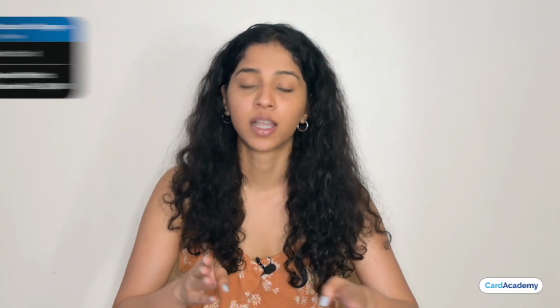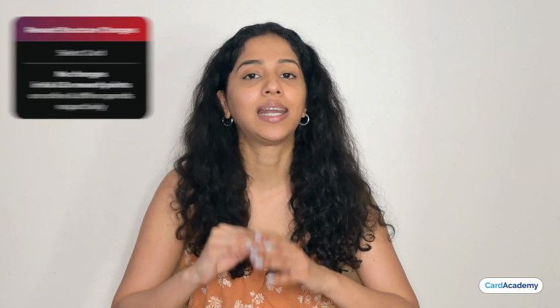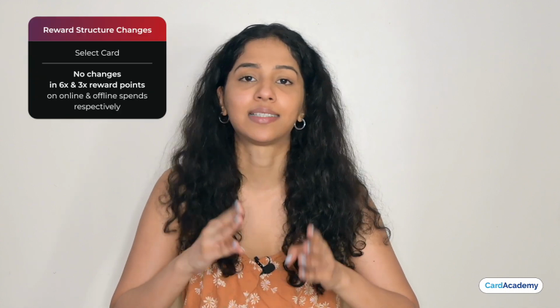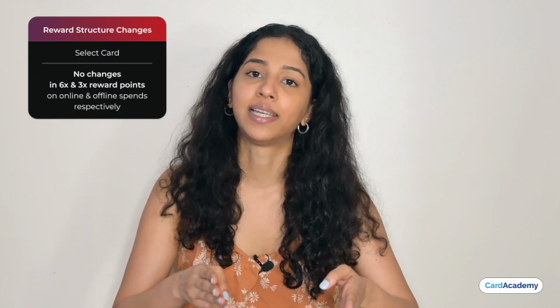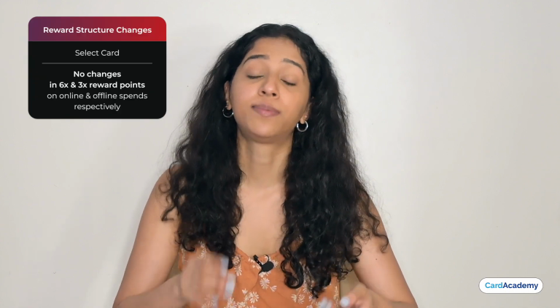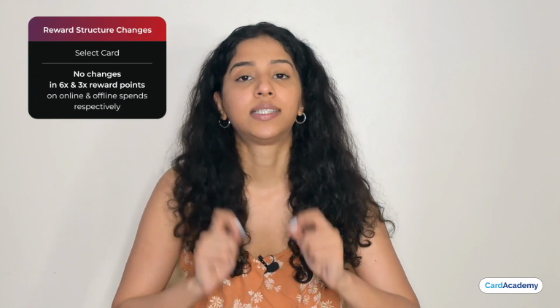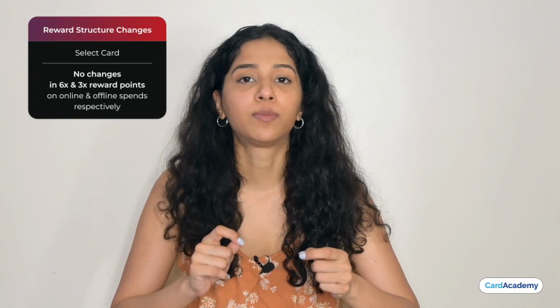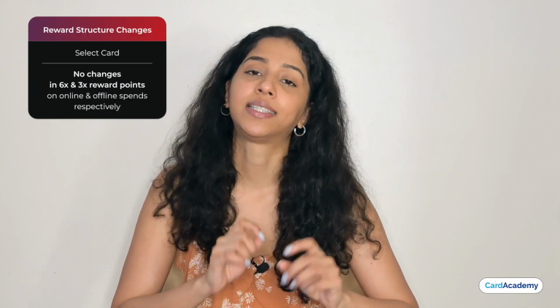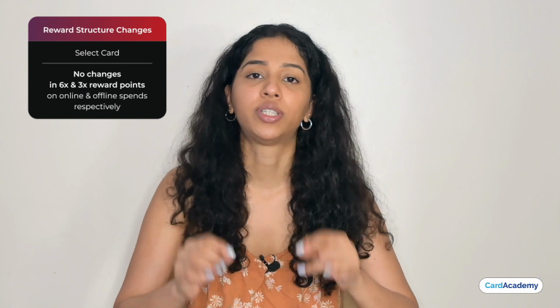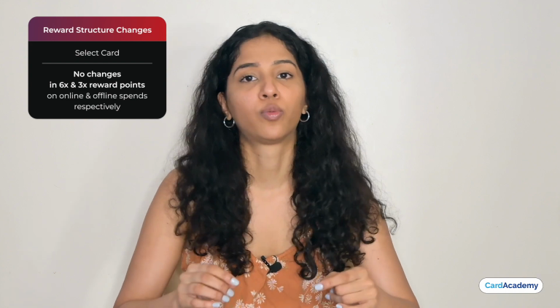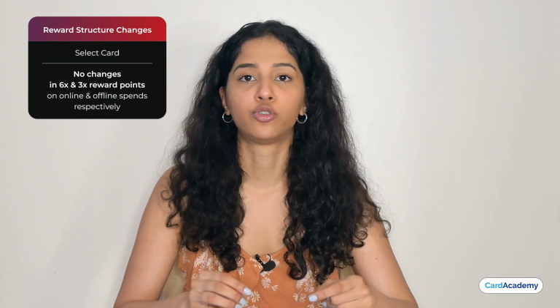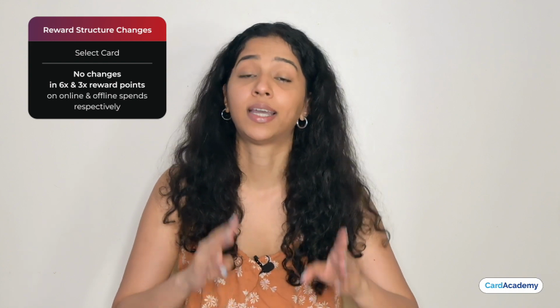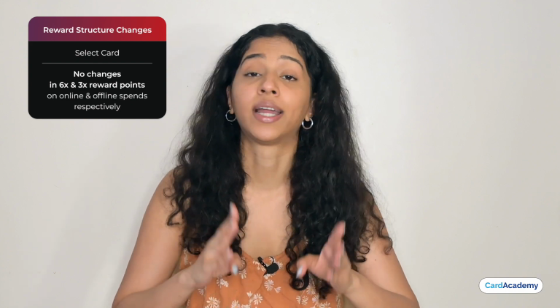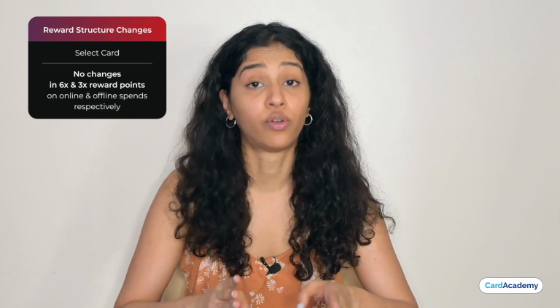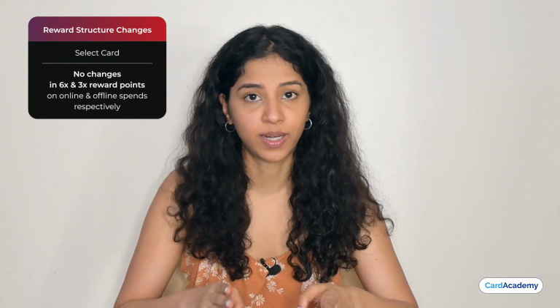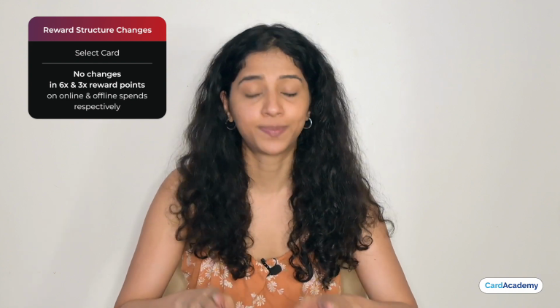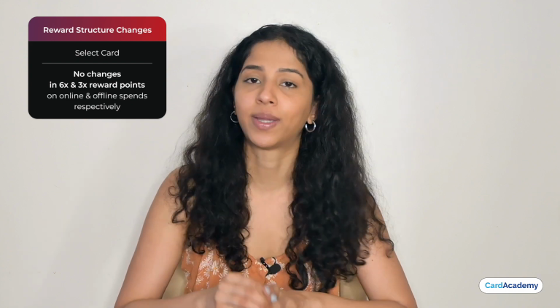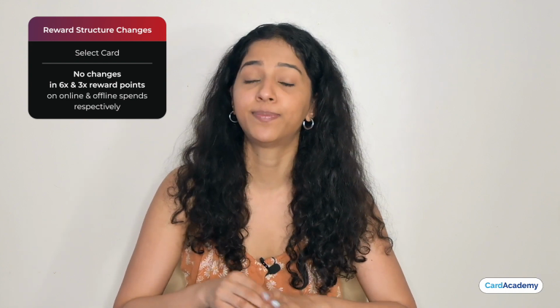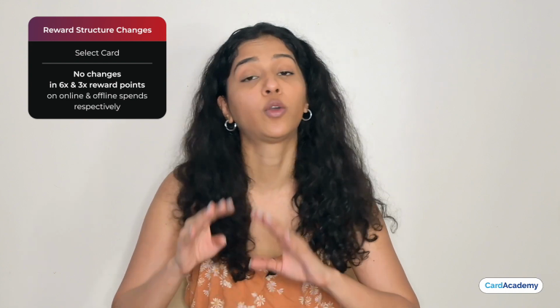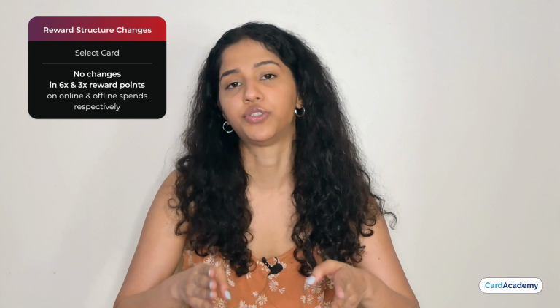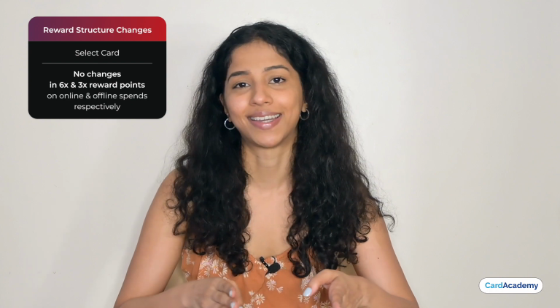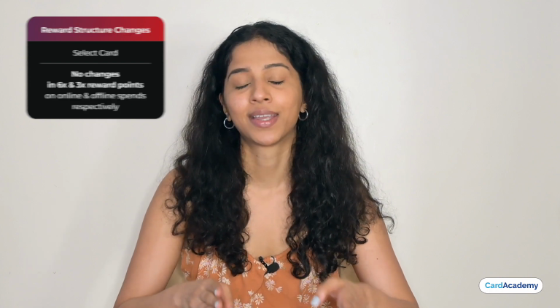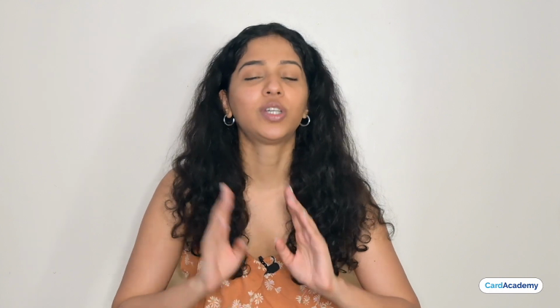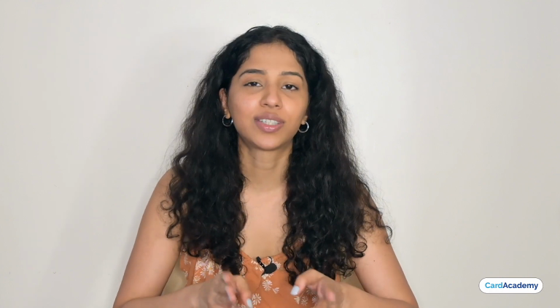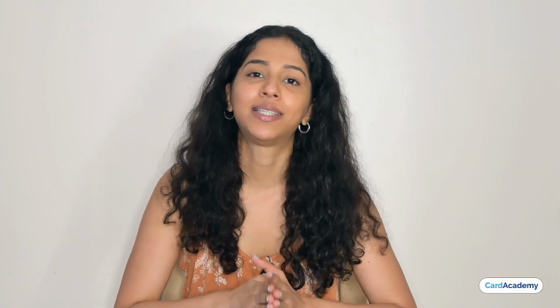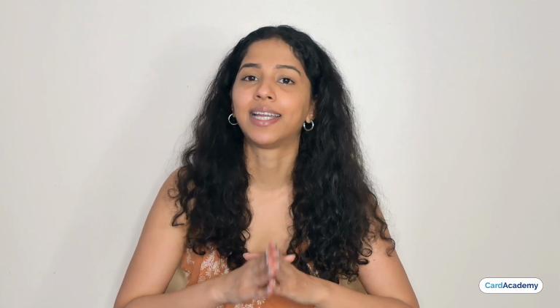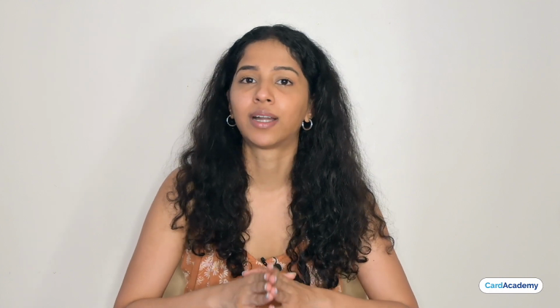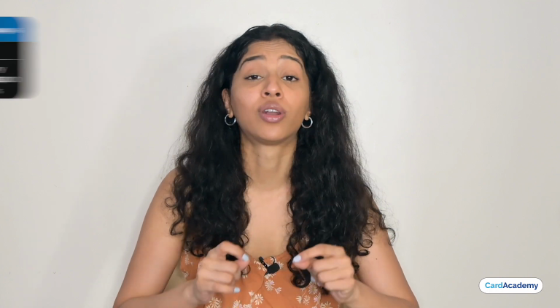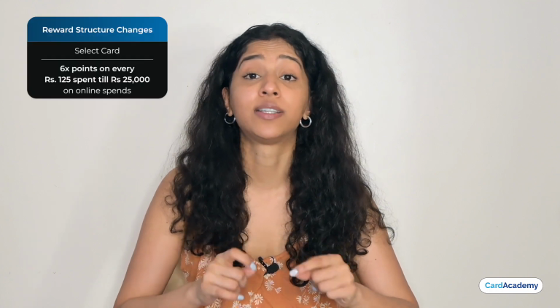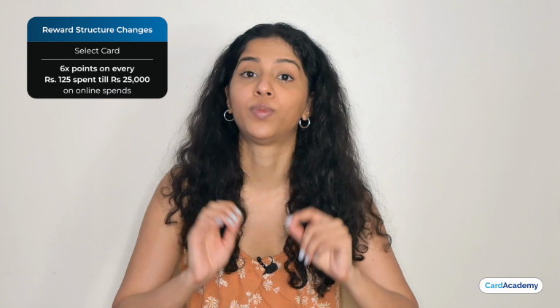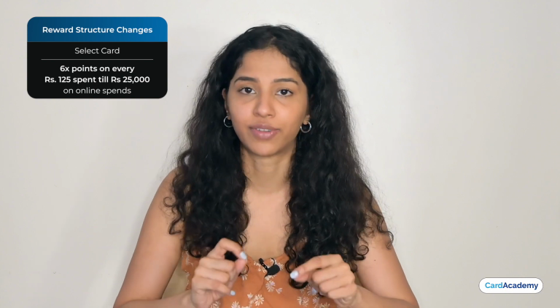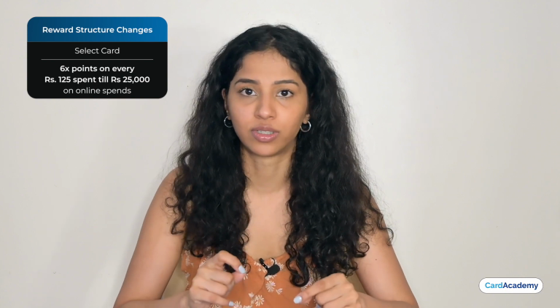Like the Classic and Millennium cards, you also get 6x and 3x reward points on the Select Card for online and offline spends. And for online spends, you get 6x benefits on total capacity as well.